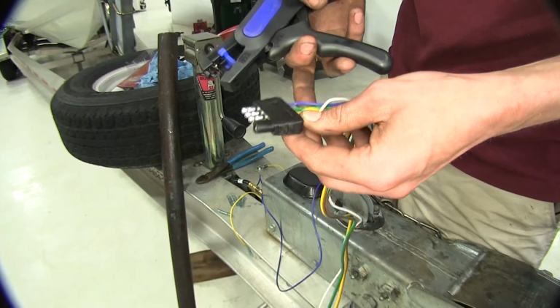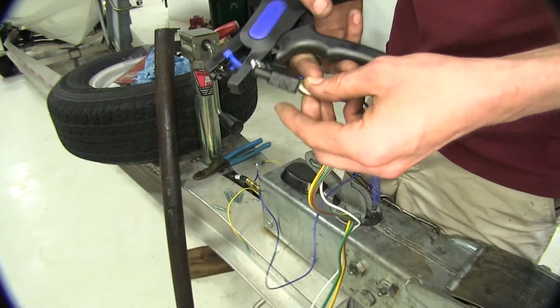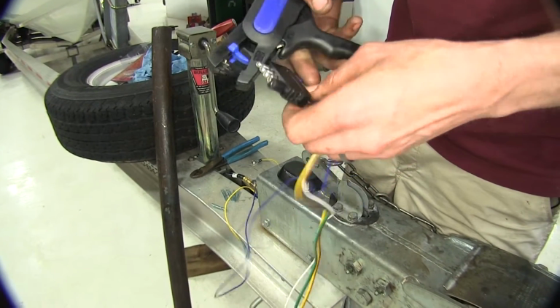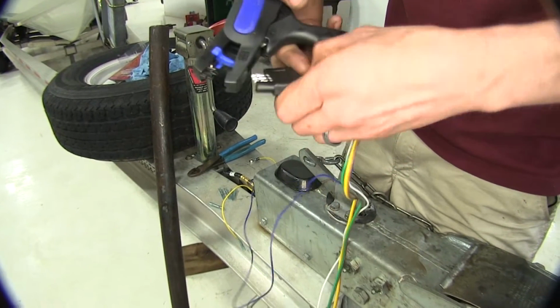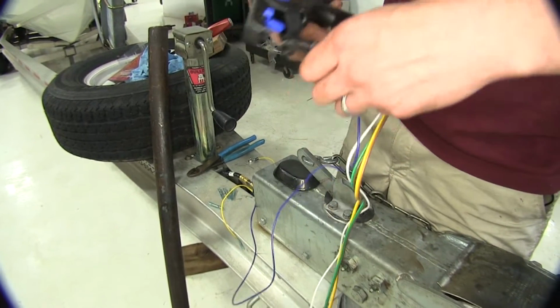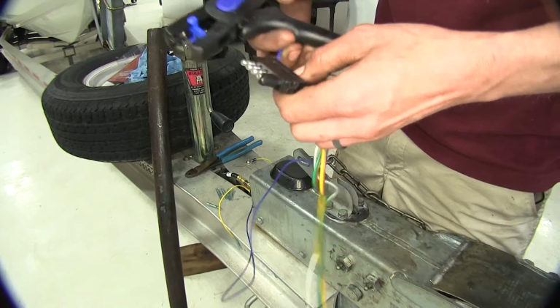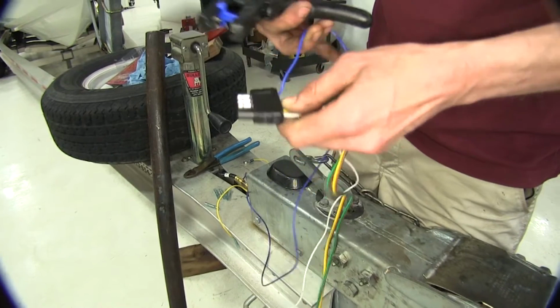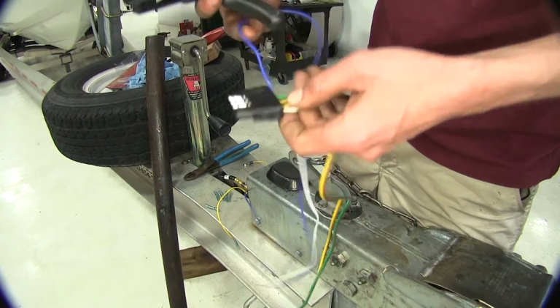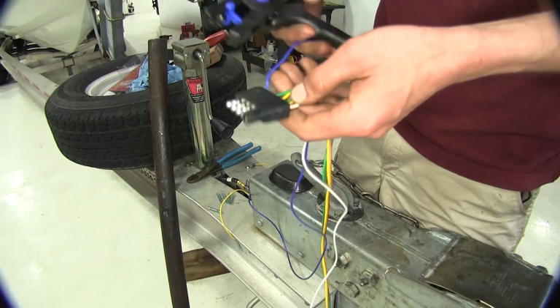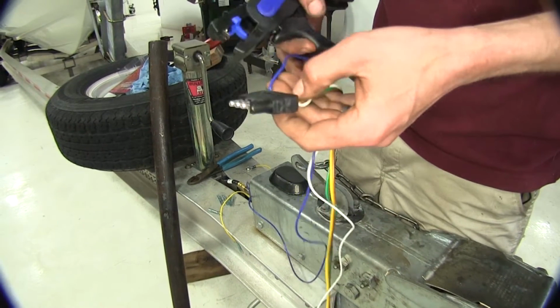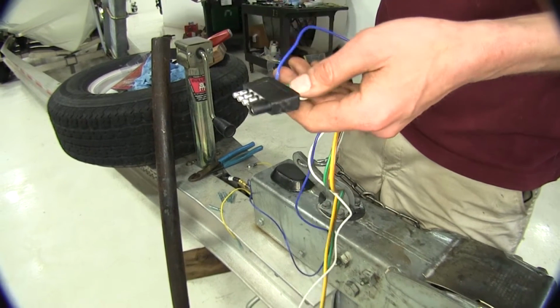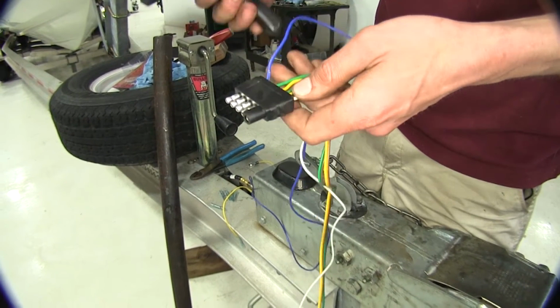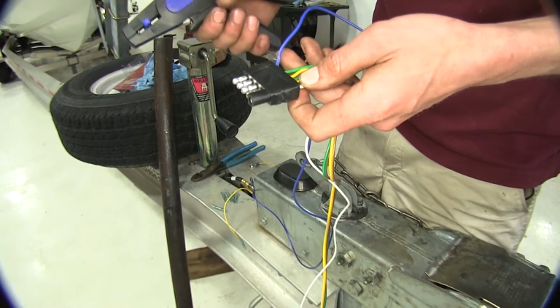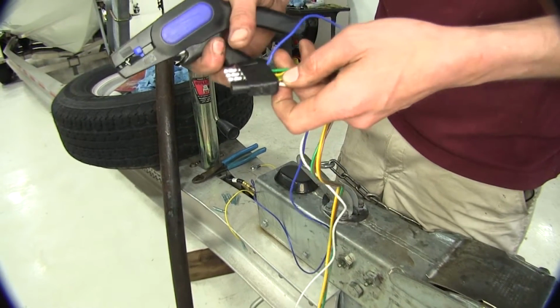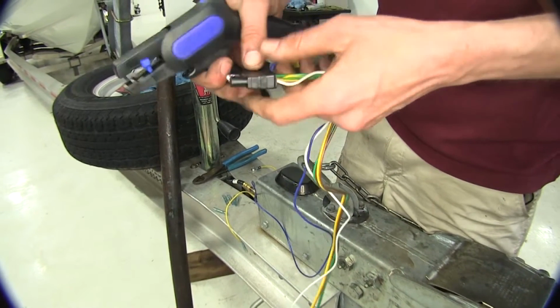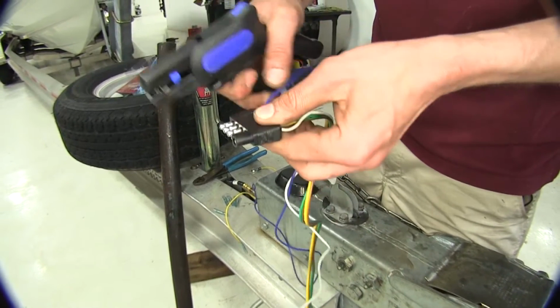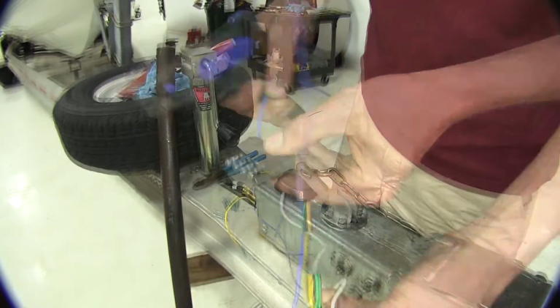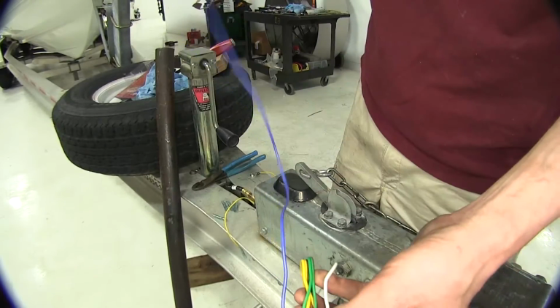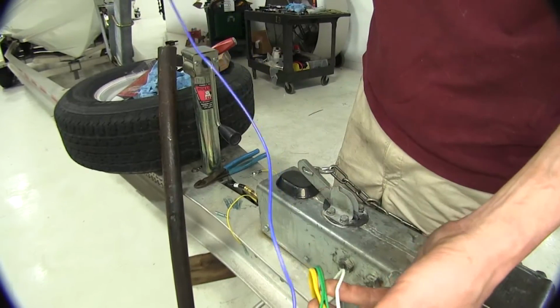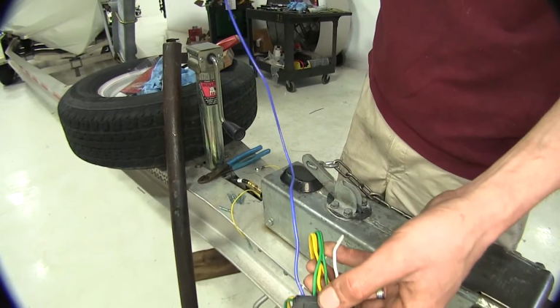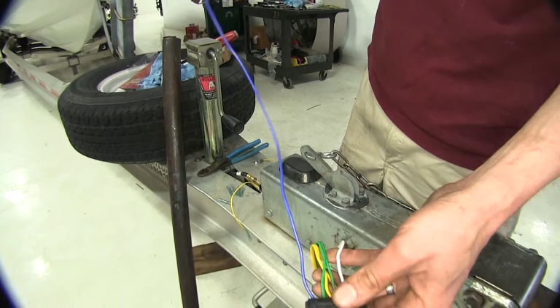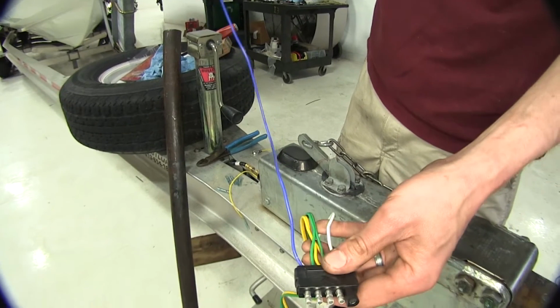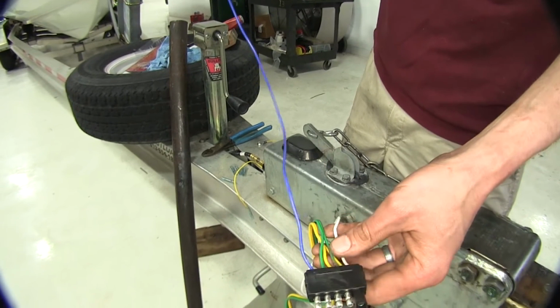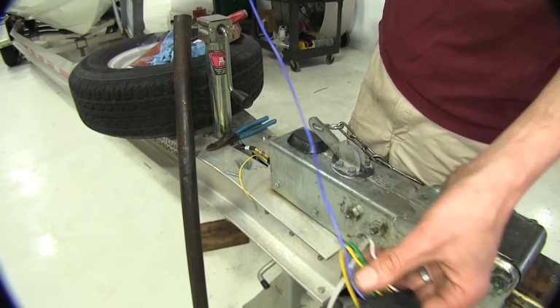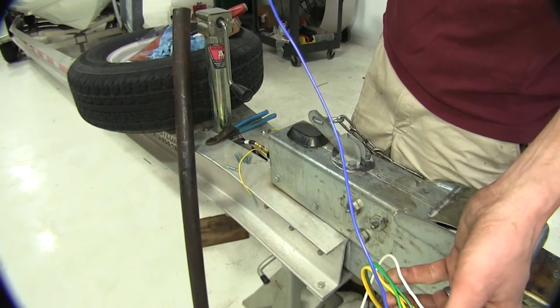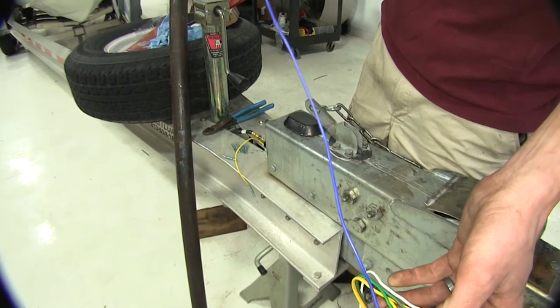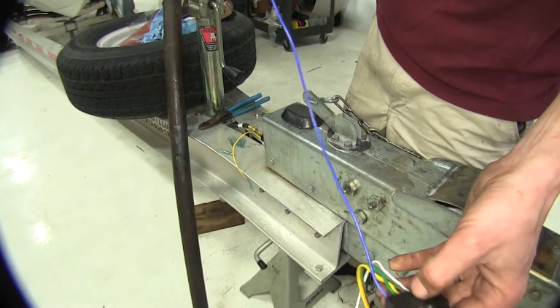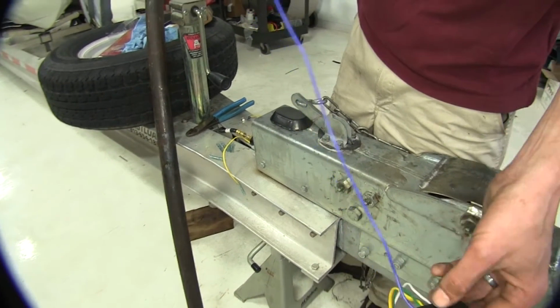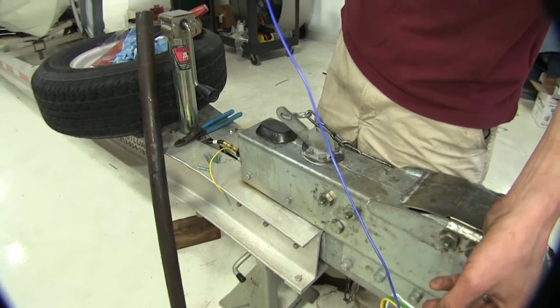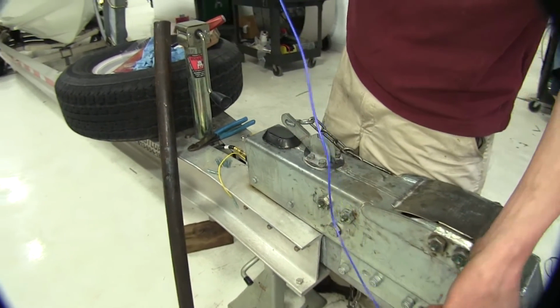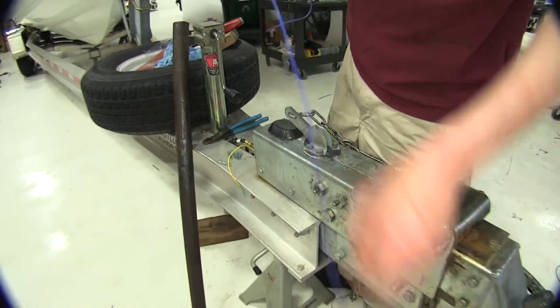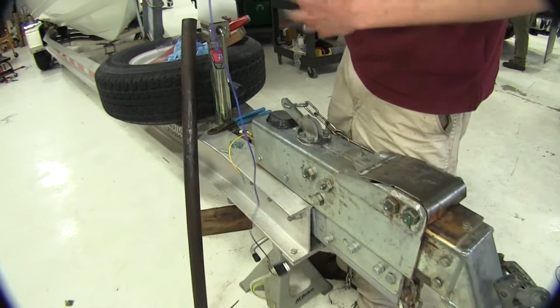We're going to convert our trailer over to a five-pole flat signal. This is specific for boat trailers because you have the blue wire here, which is the signal for reverse for your trailer brake lockout solenoid.